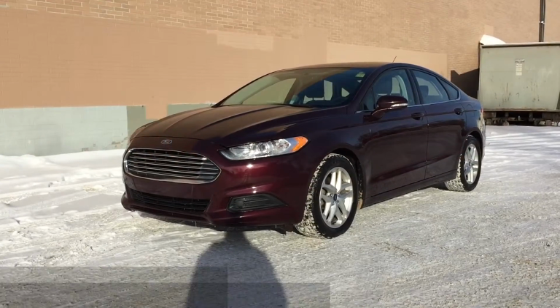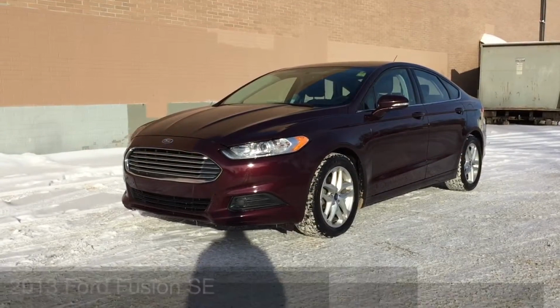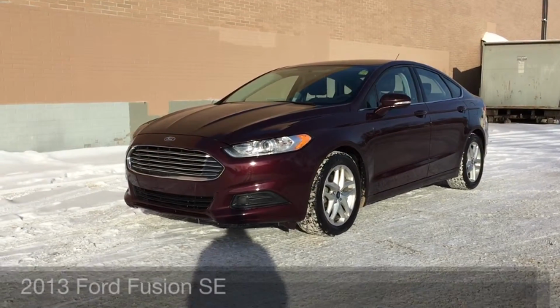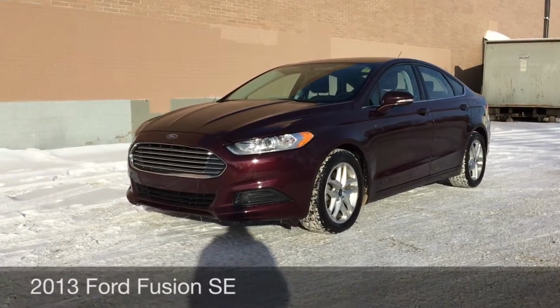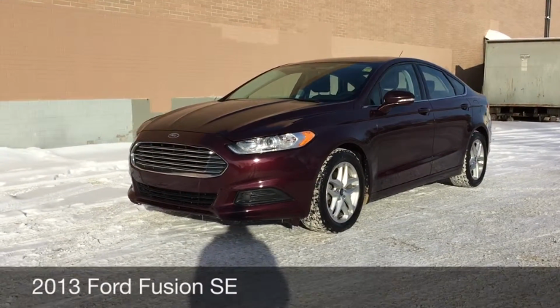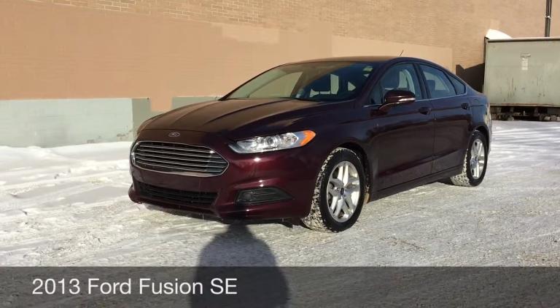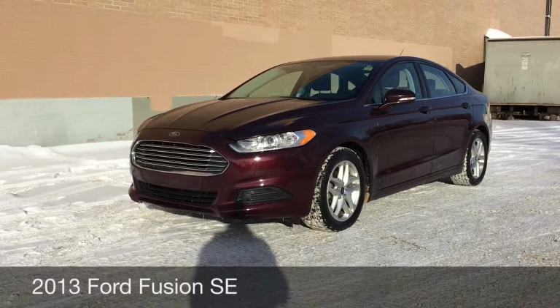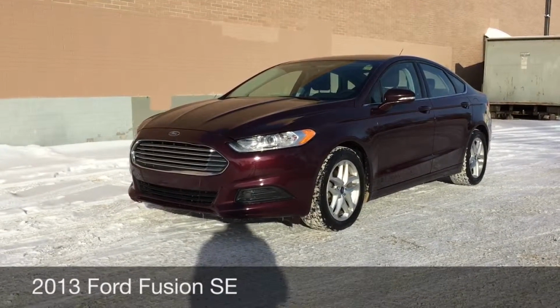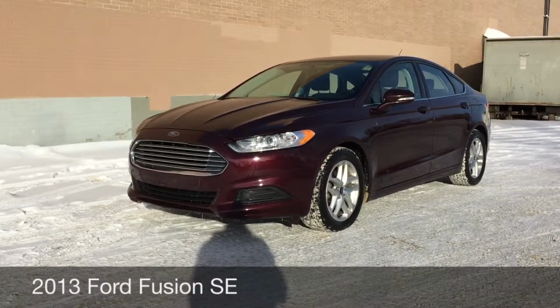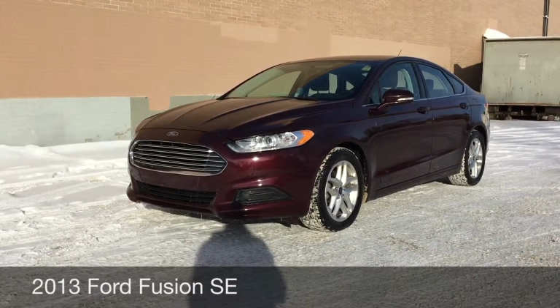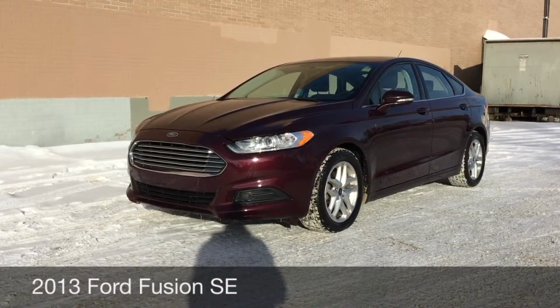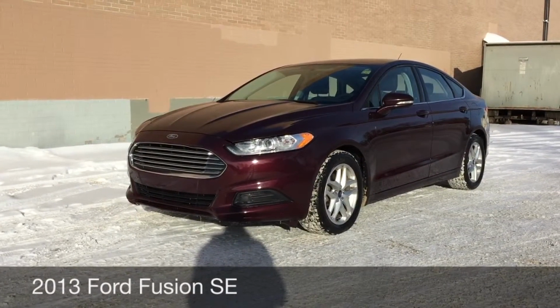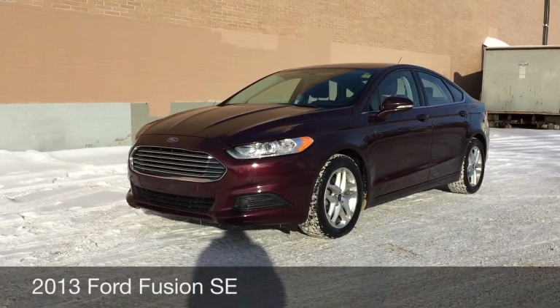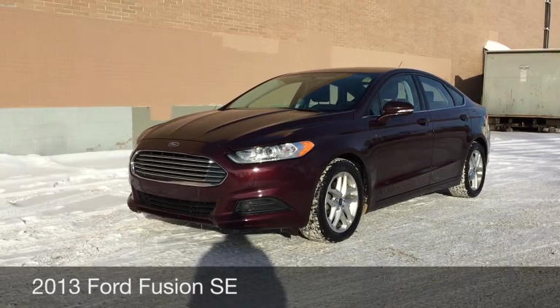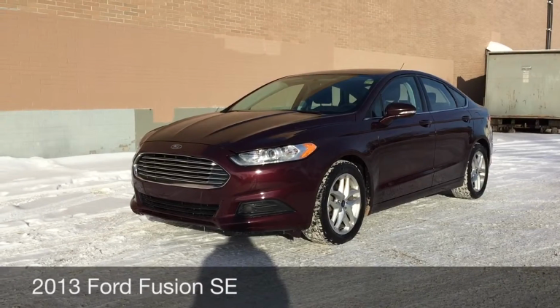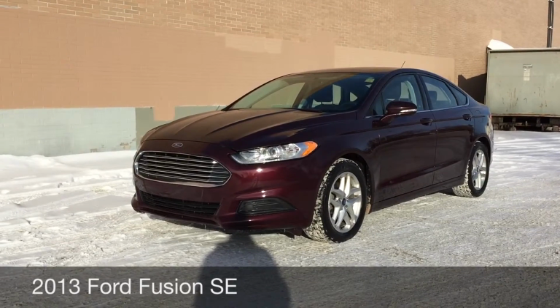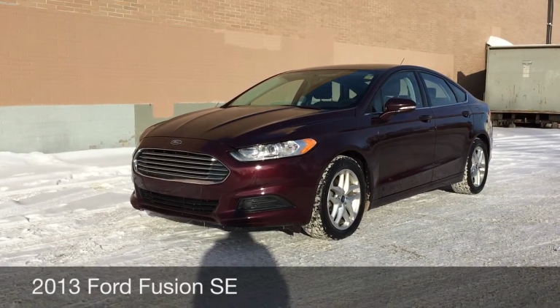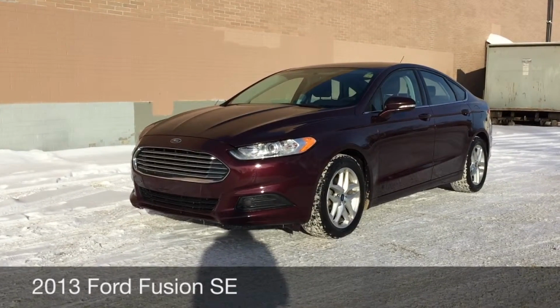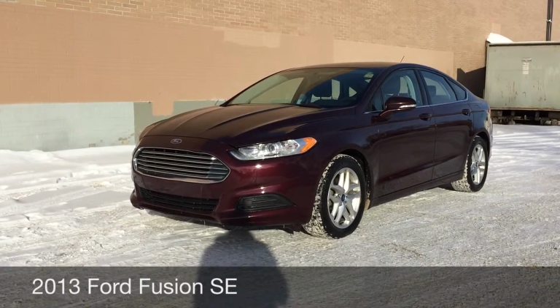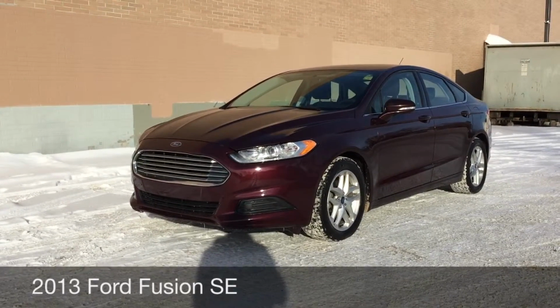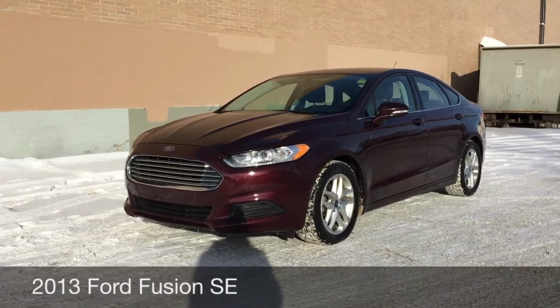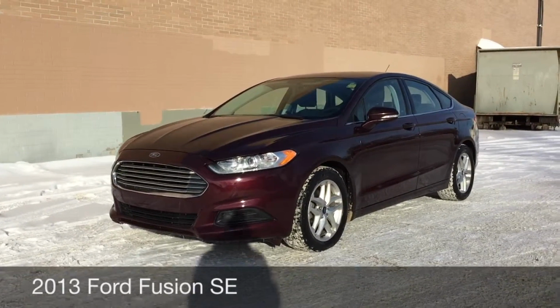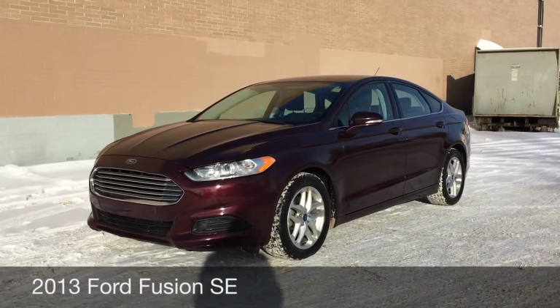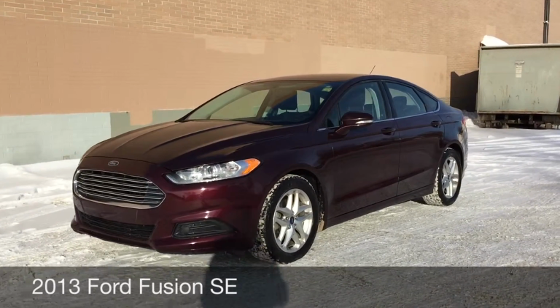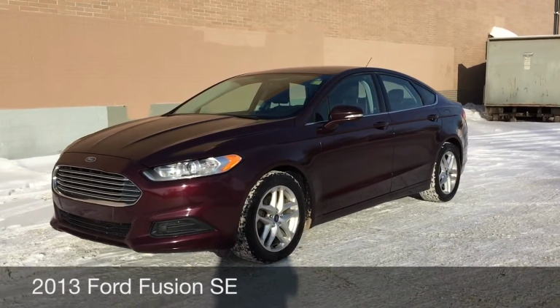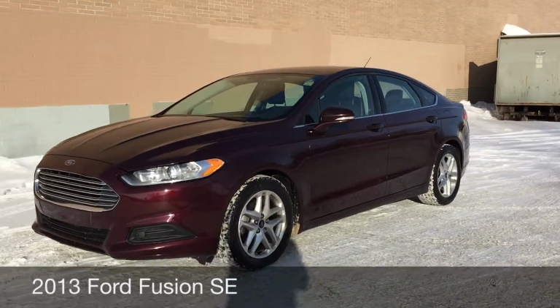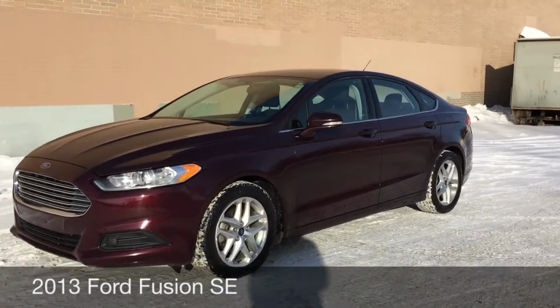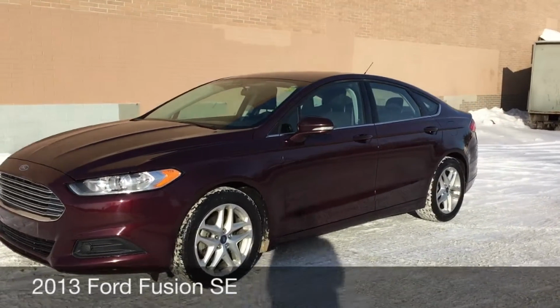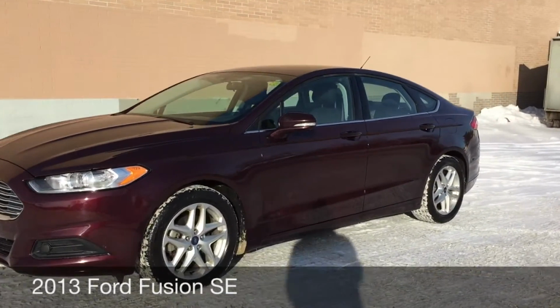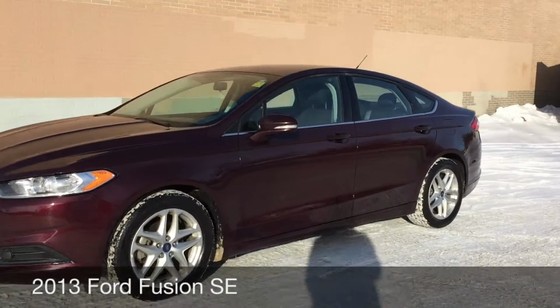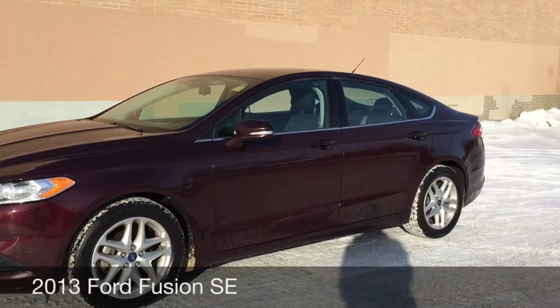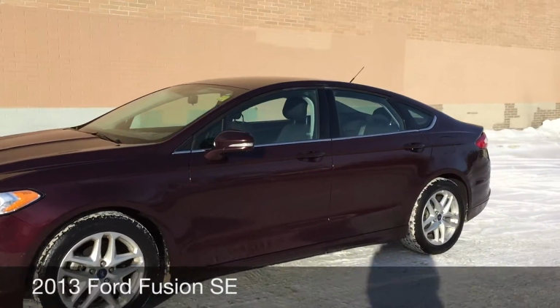Hey, this is Ride Time with two locations. What we got here is a 2013 Ford Fusion SE — 17-inch aluminum alloy wheels are on here.